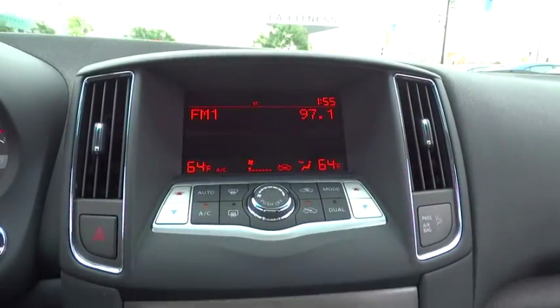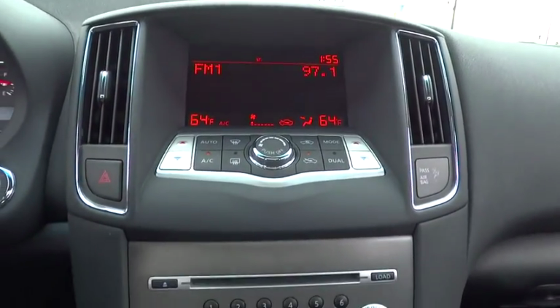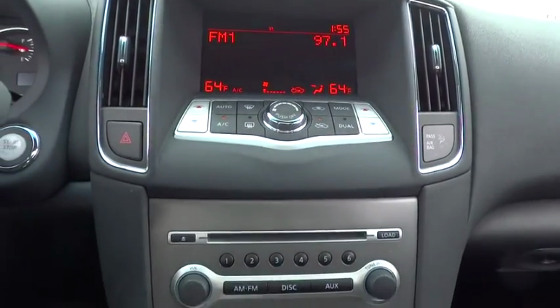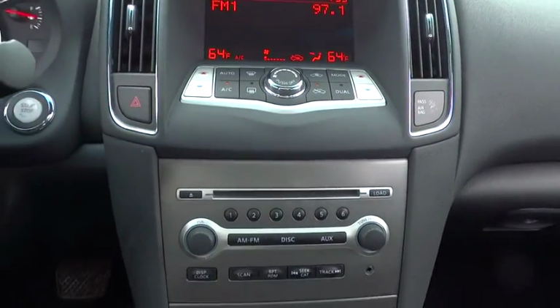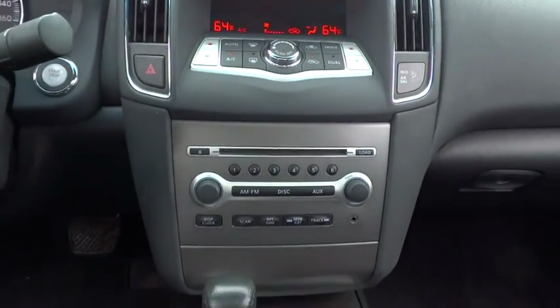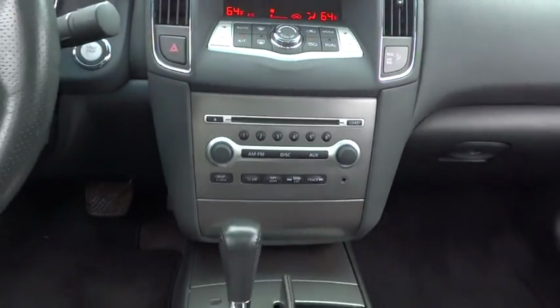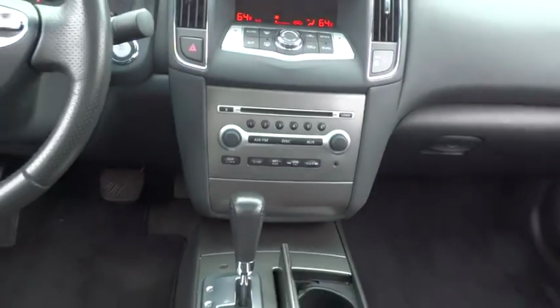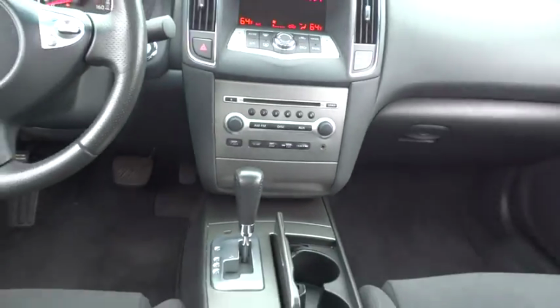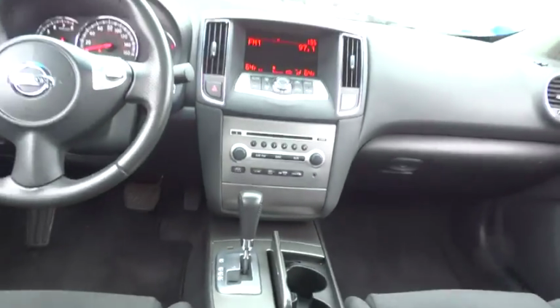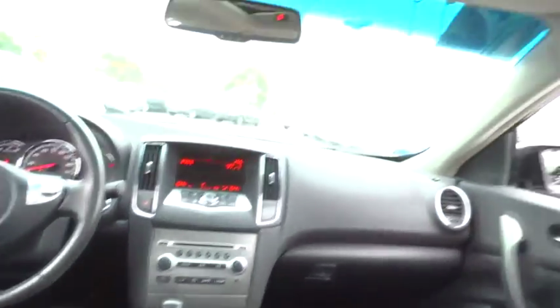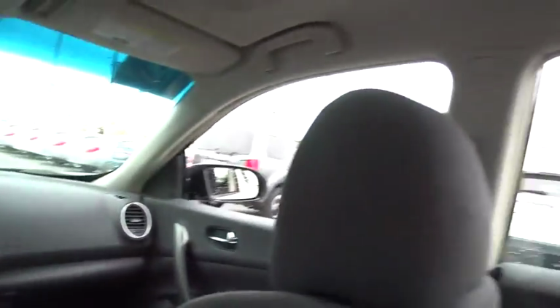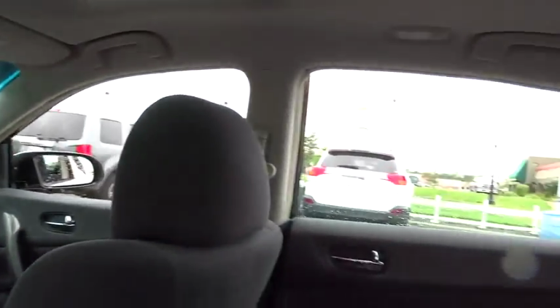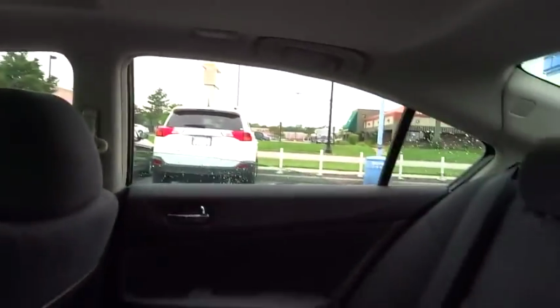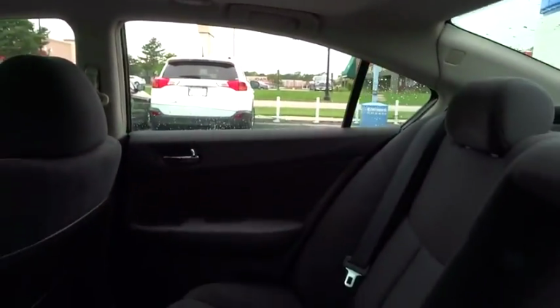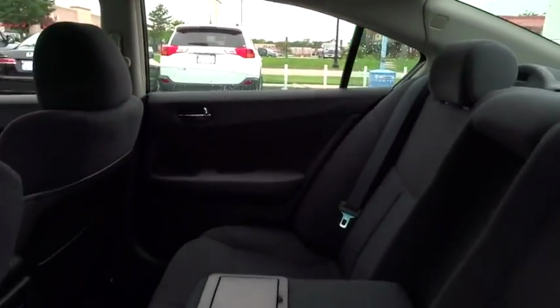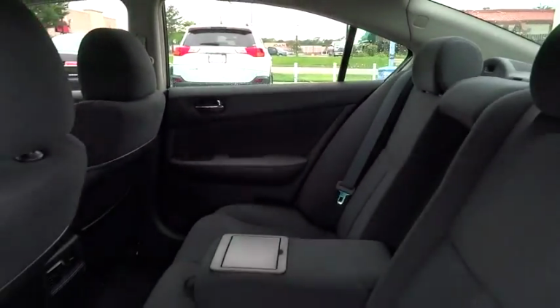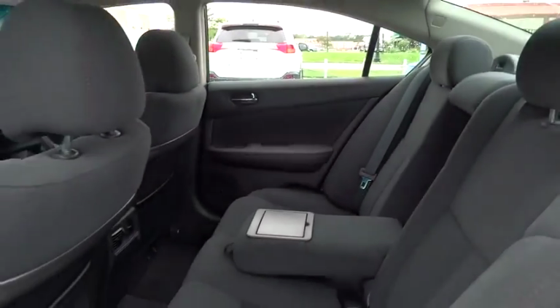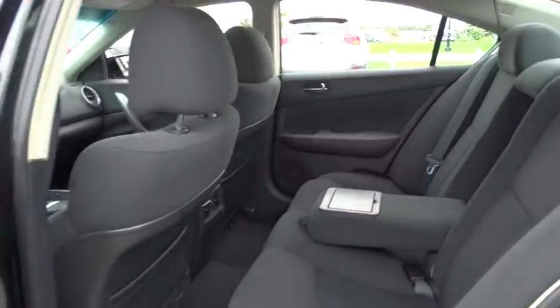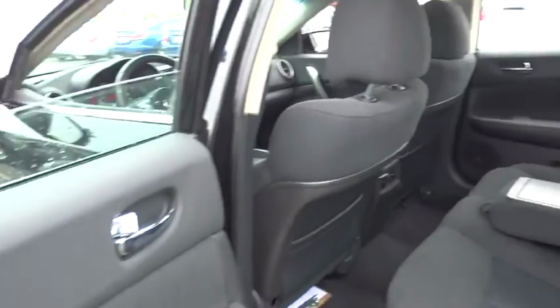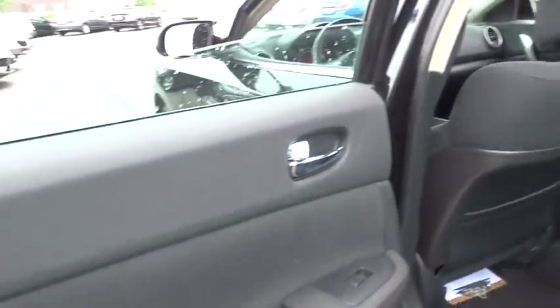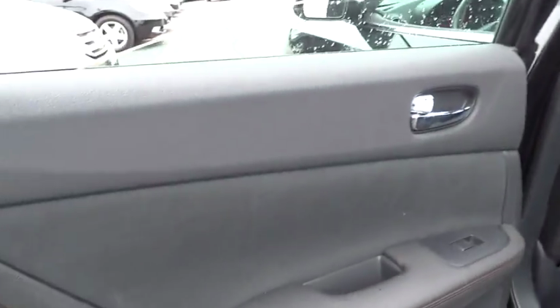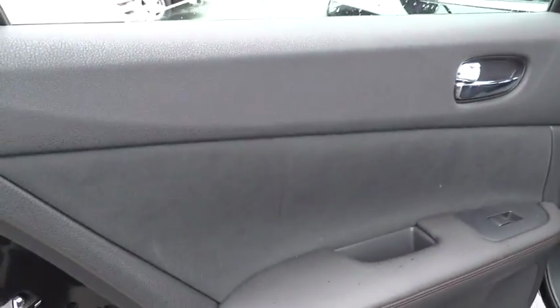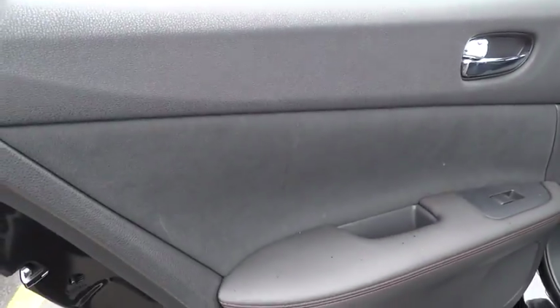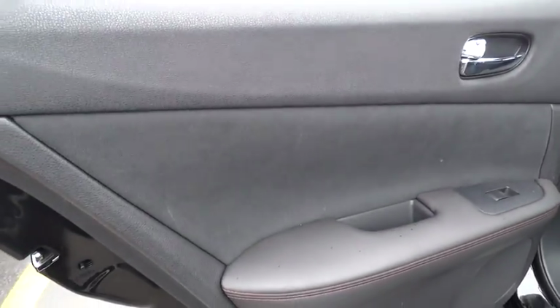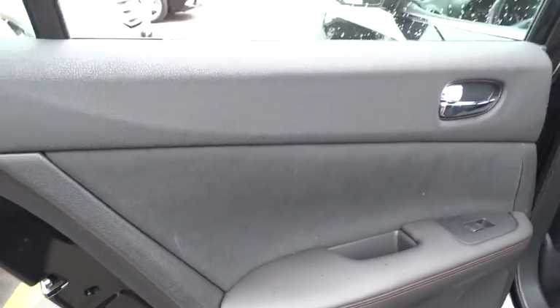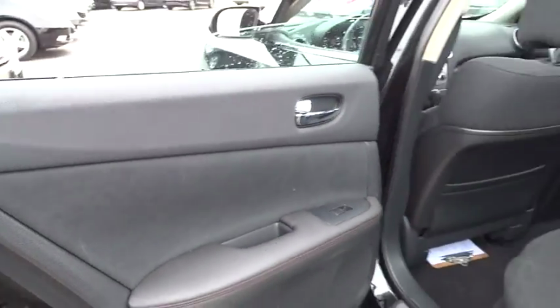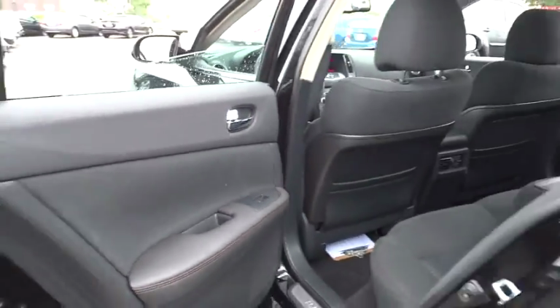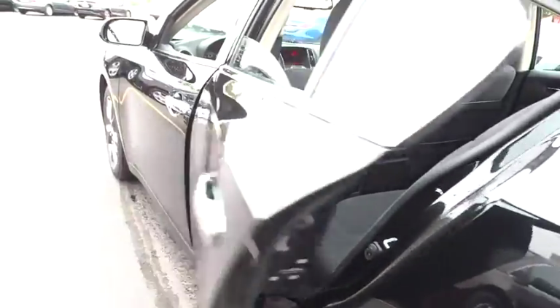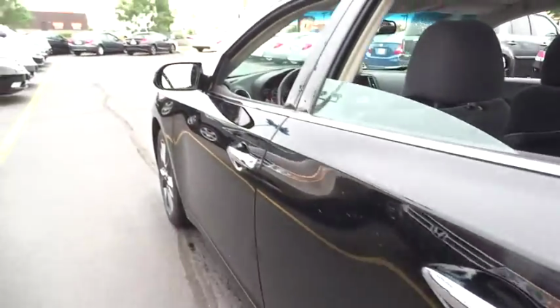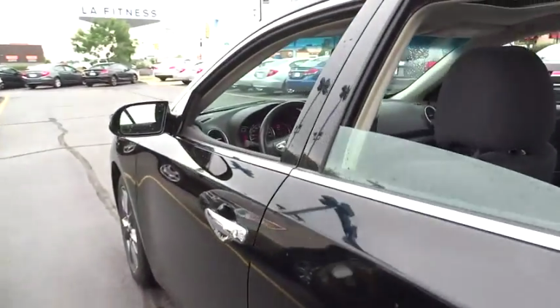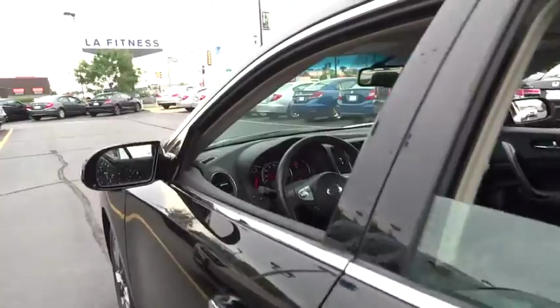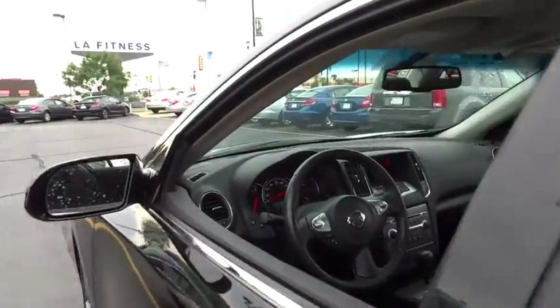Moonroof, adjustable steering wheel, driver airbag, power steering, aluminum wheels, keyless start, auto dimming rear view mirror, PPO, four-wheel disc brakes, cruise control, climate control, FWD.